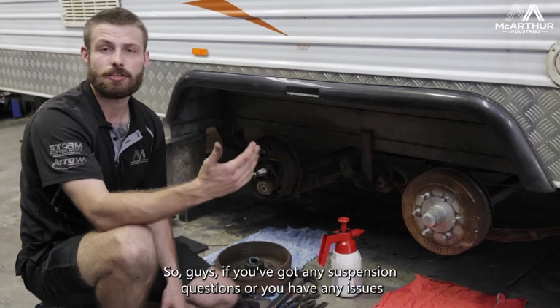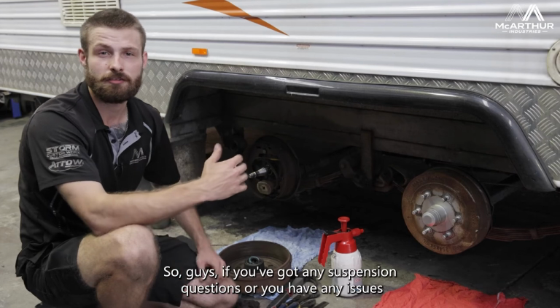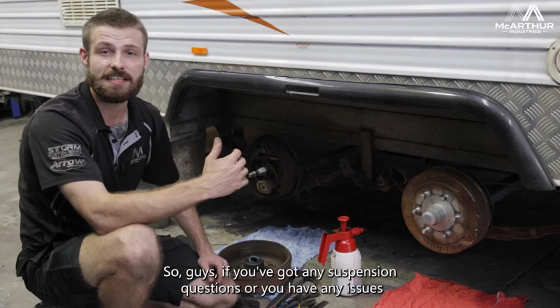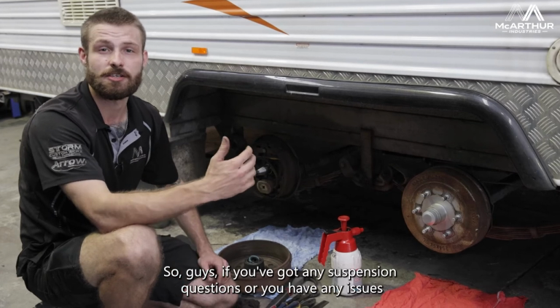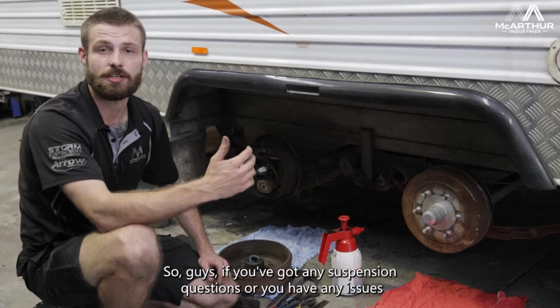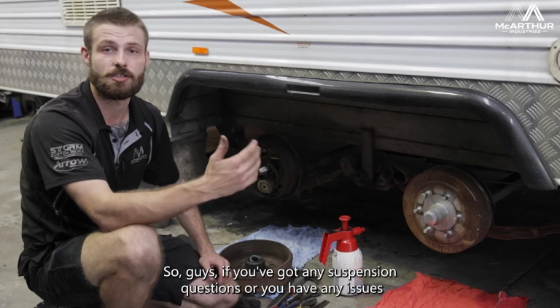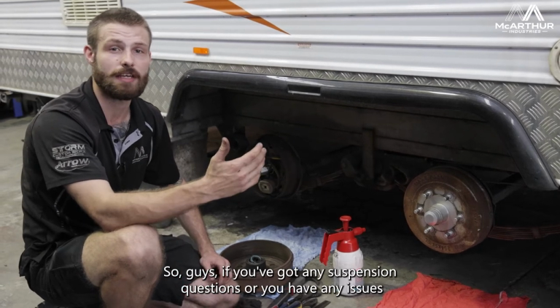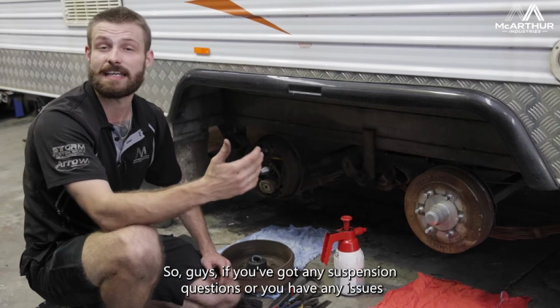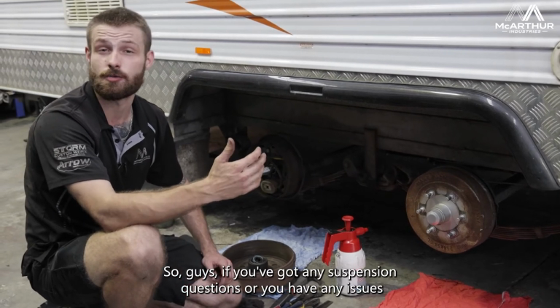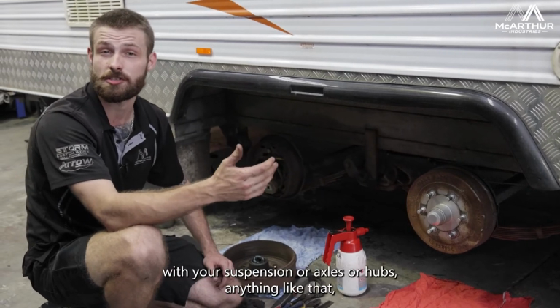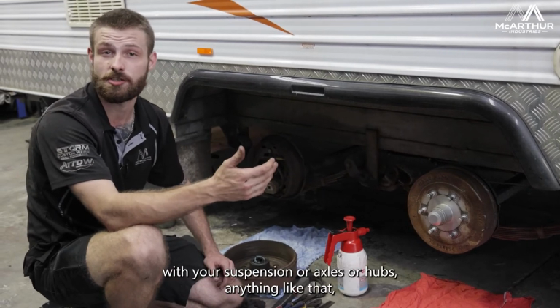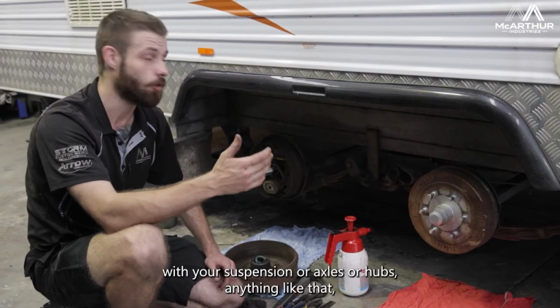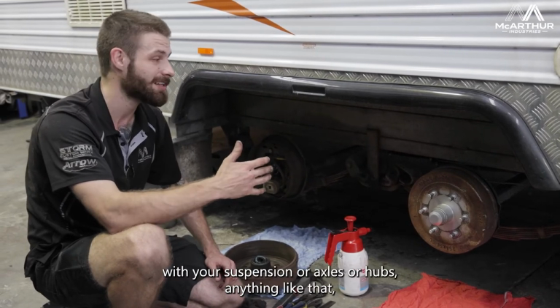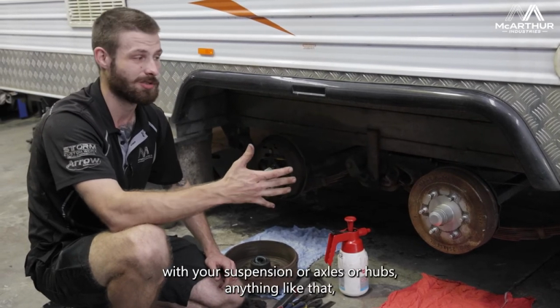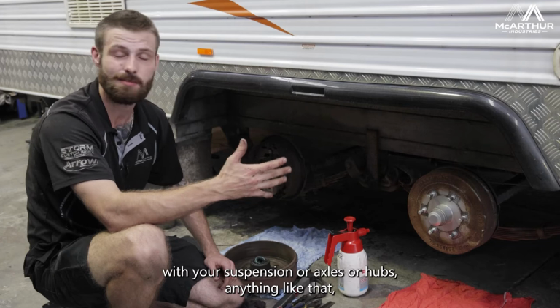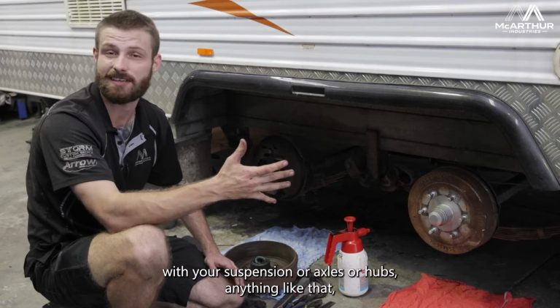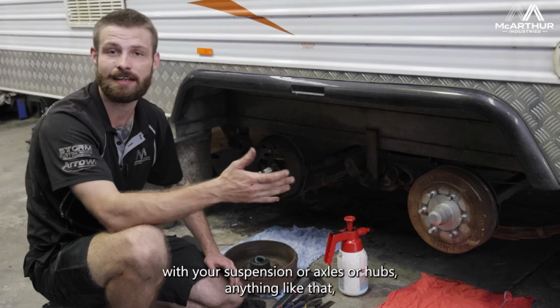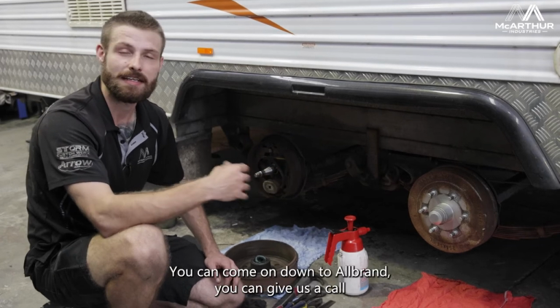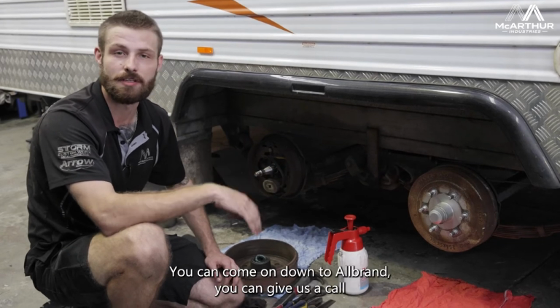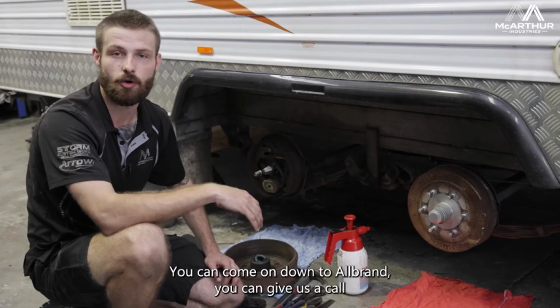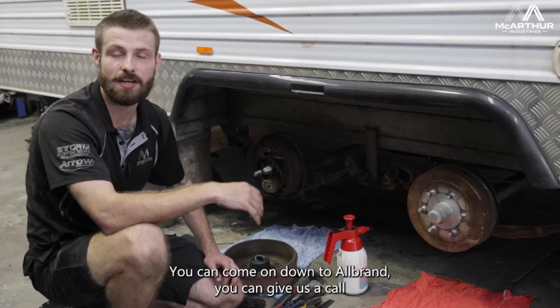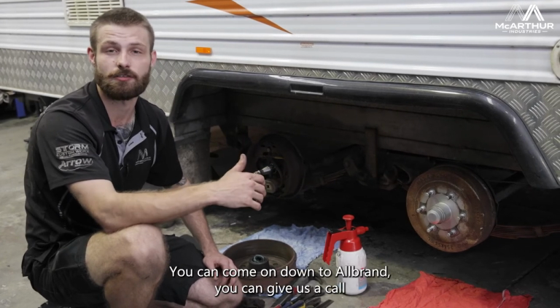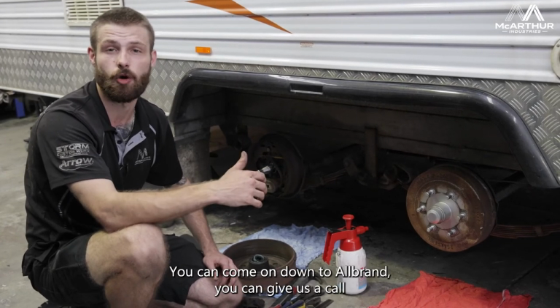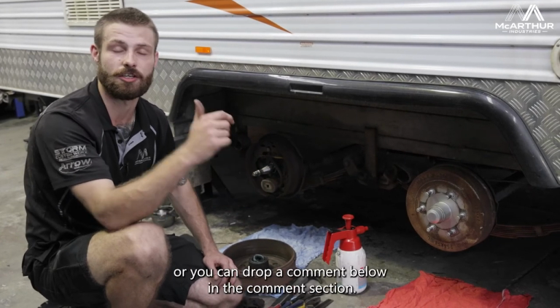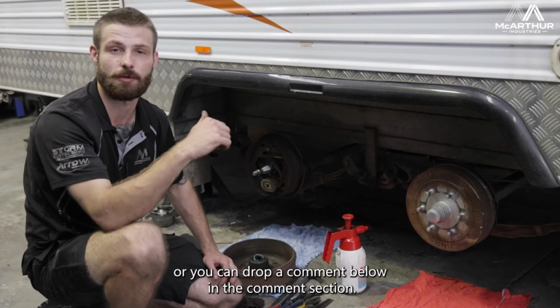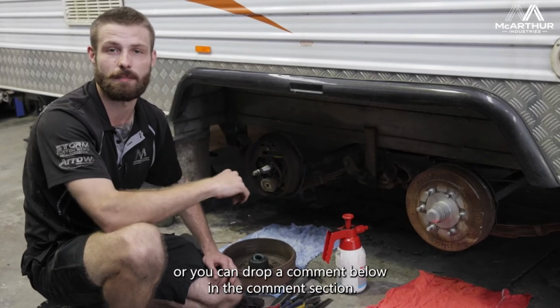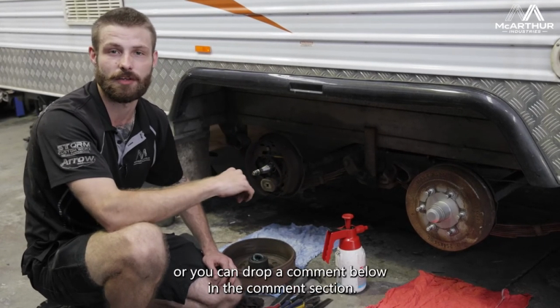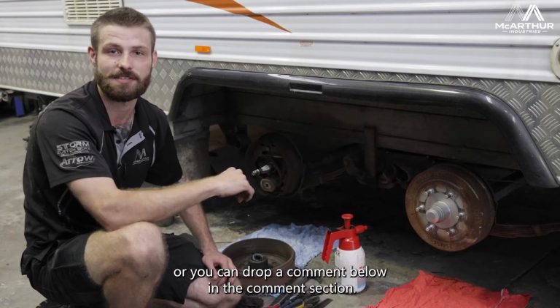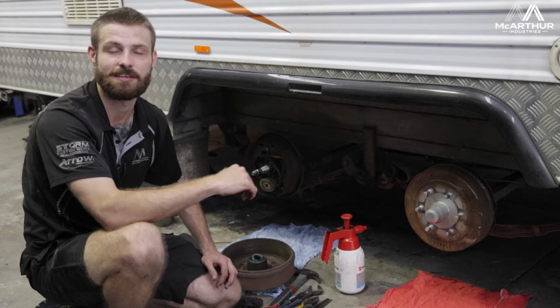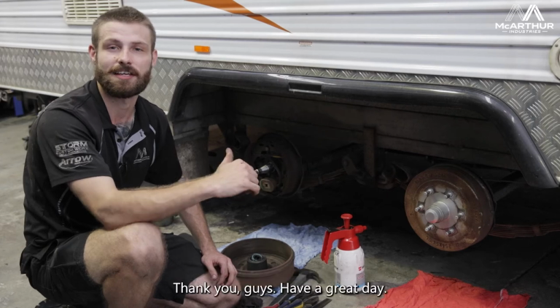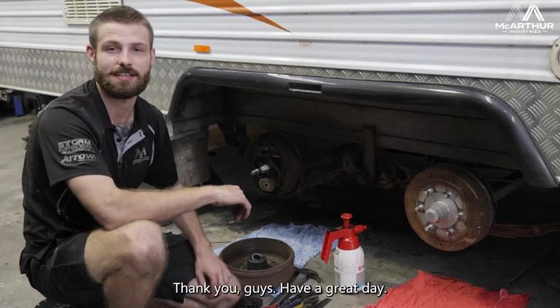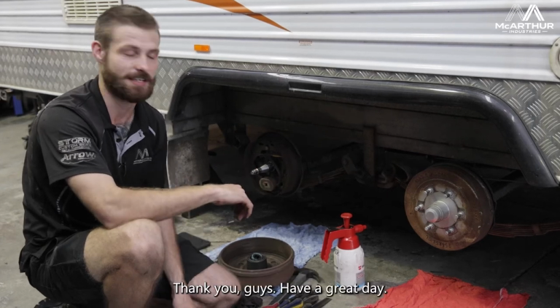So guys, if you've got any suspension questions or issues with your suspension, axles, or hubs — anything like that — you can come on down to All Brand, give us a call, or drop a comment below in the comments section. Thank you guys, have a great day.